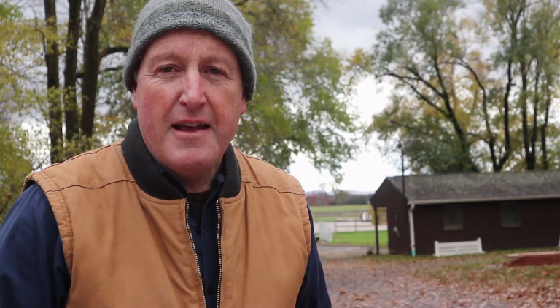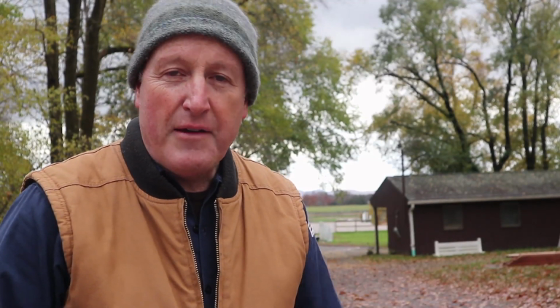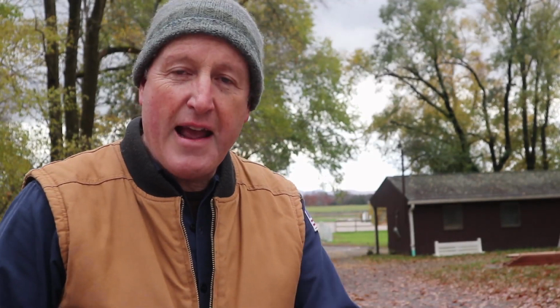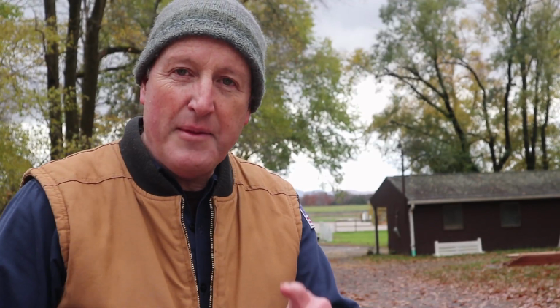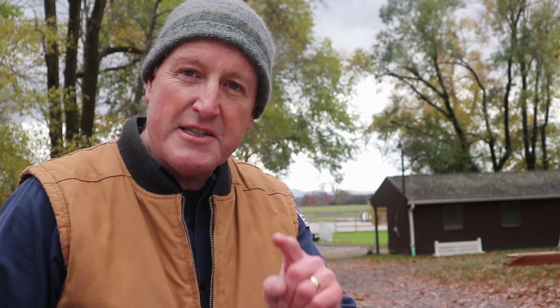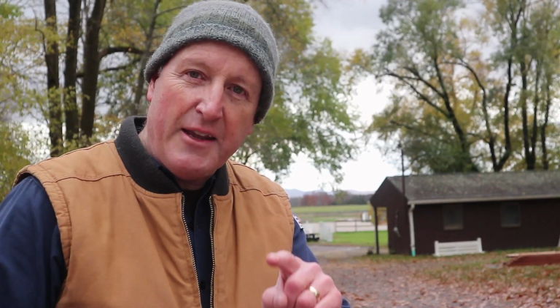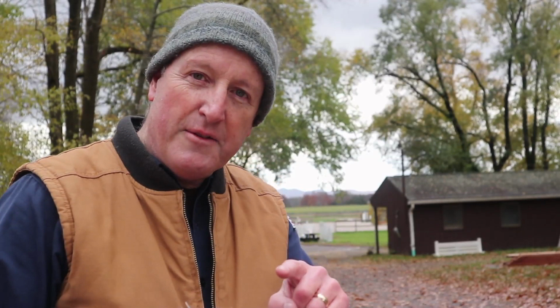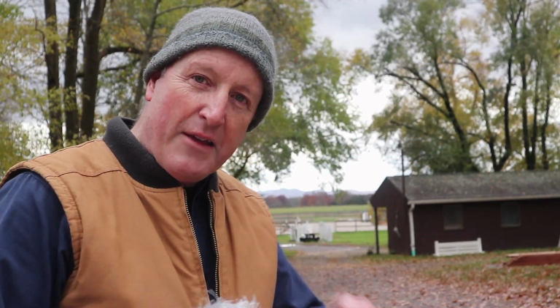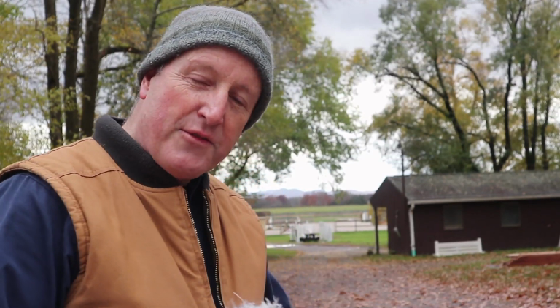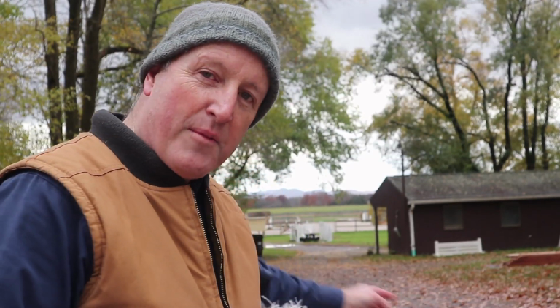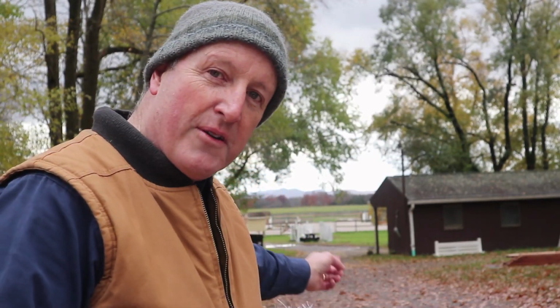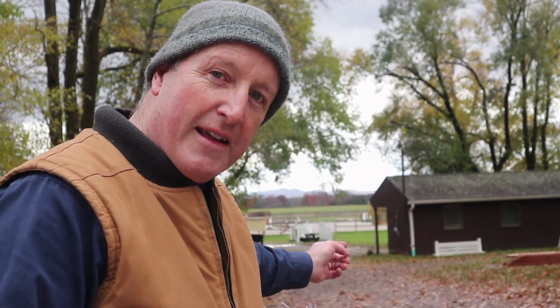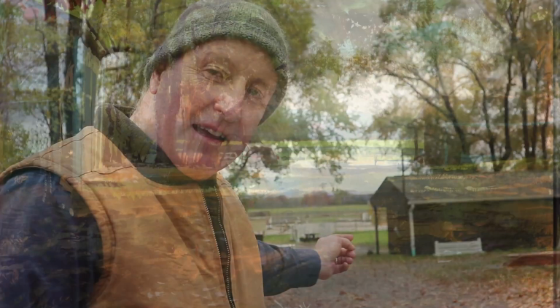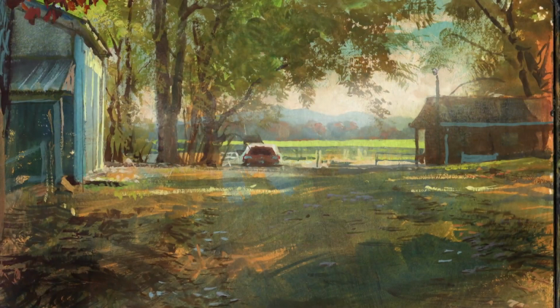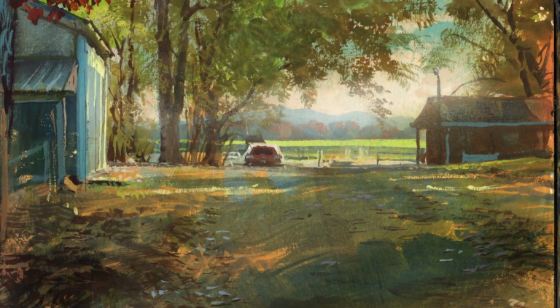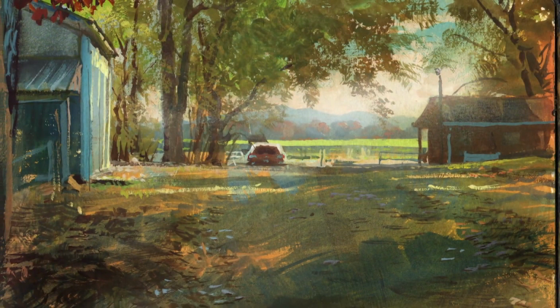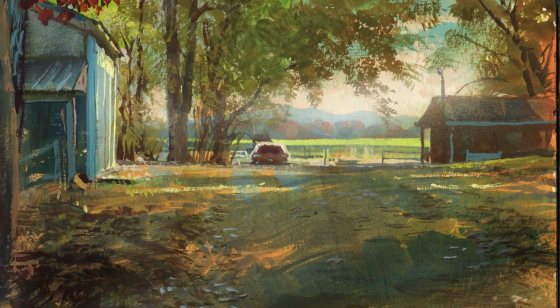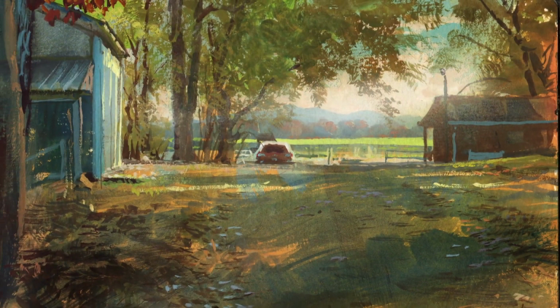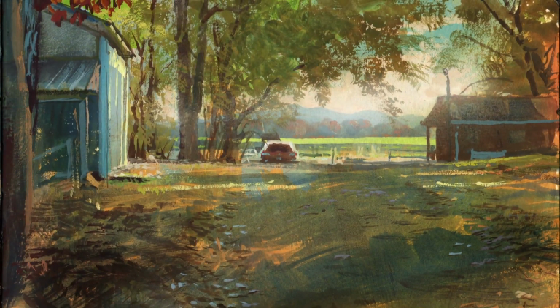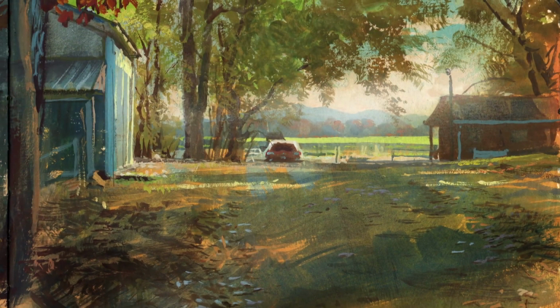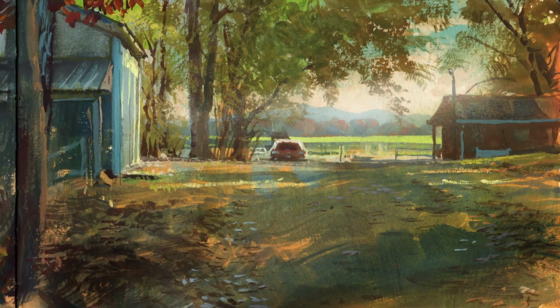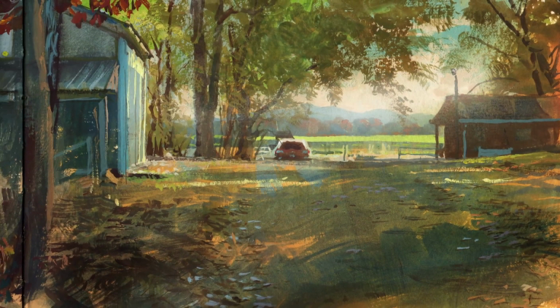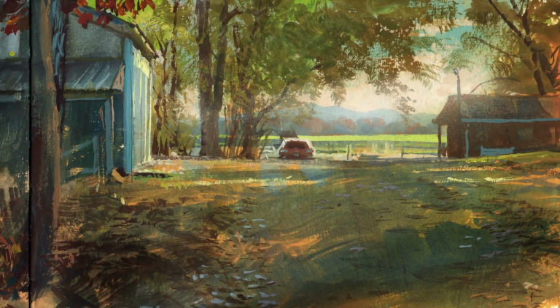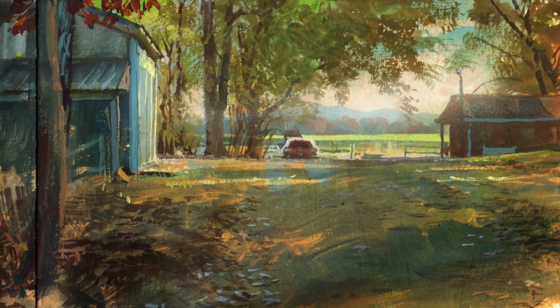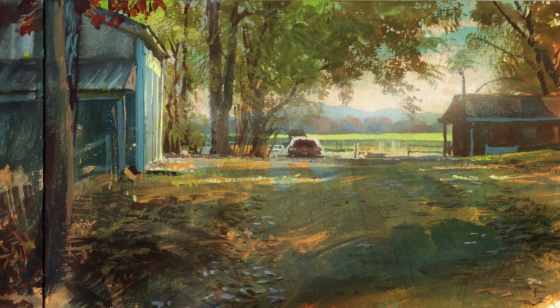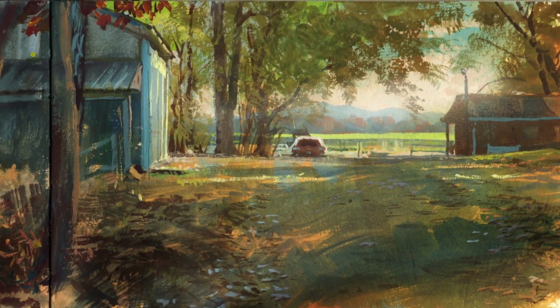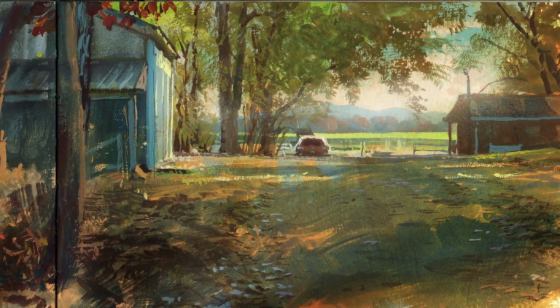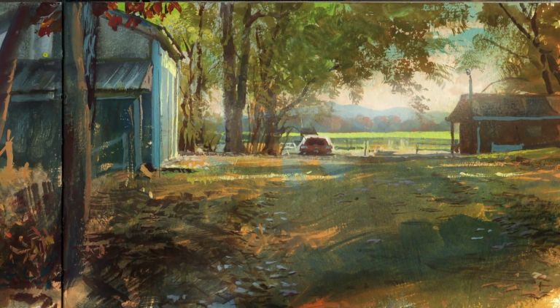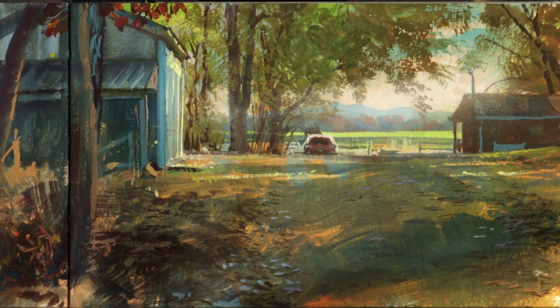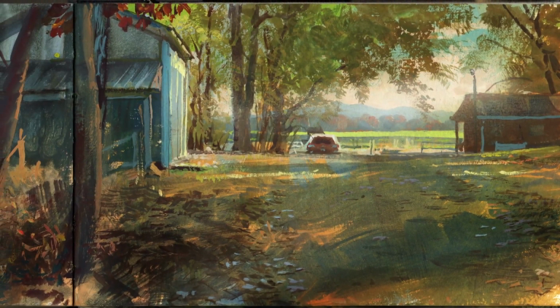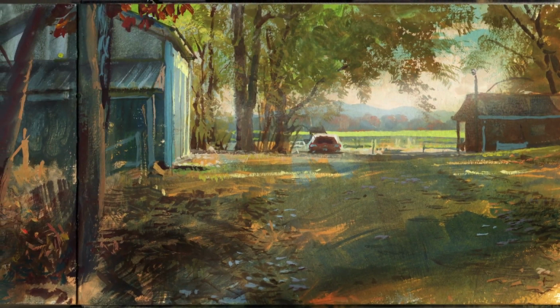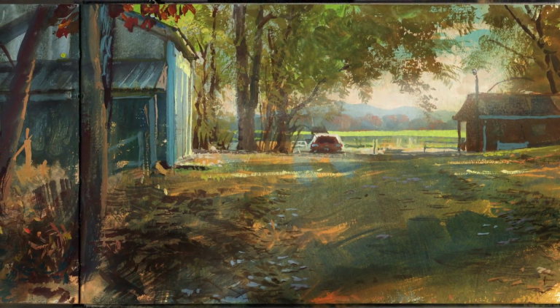But for now, let me just take you down this farm road to paint a scene in the autumn using gouache over a casein underpainting.